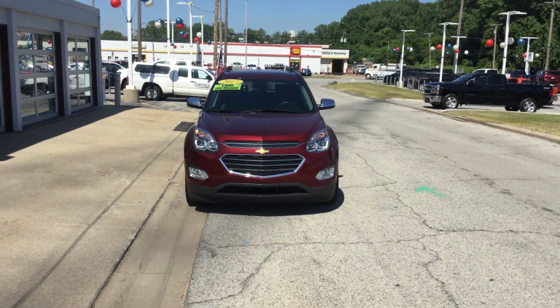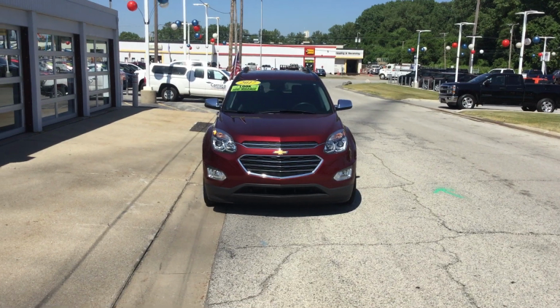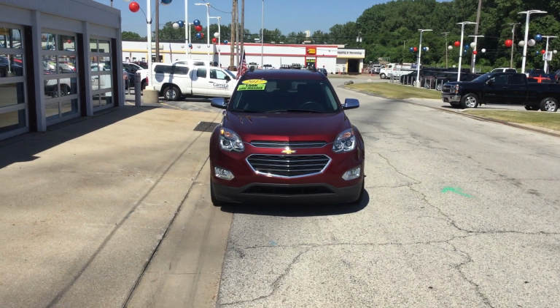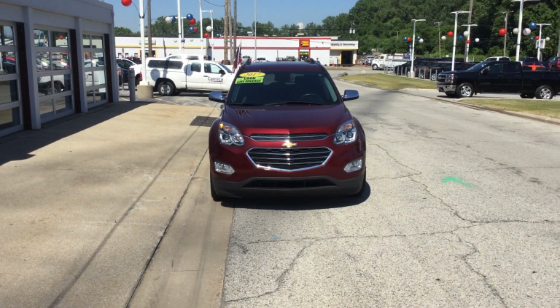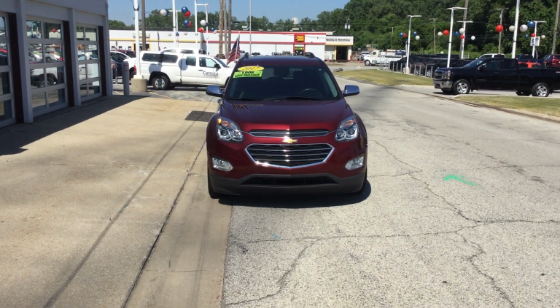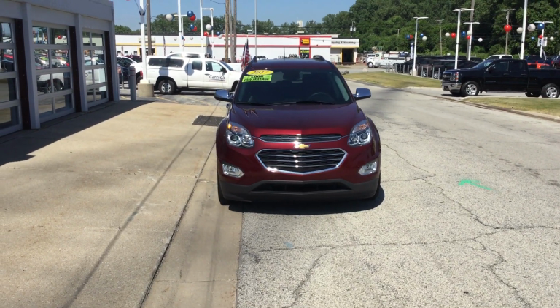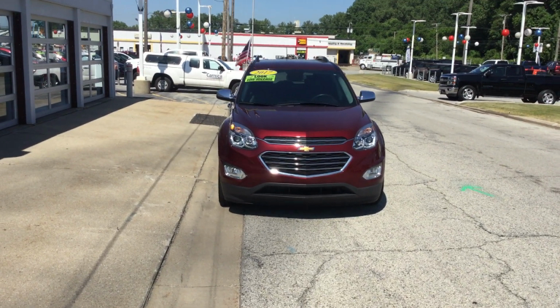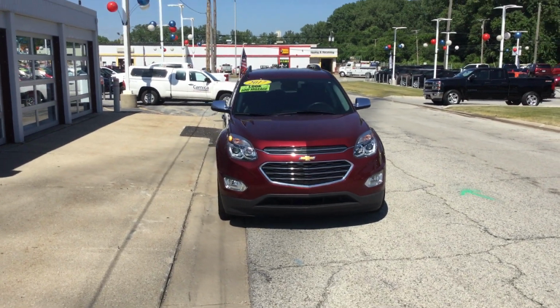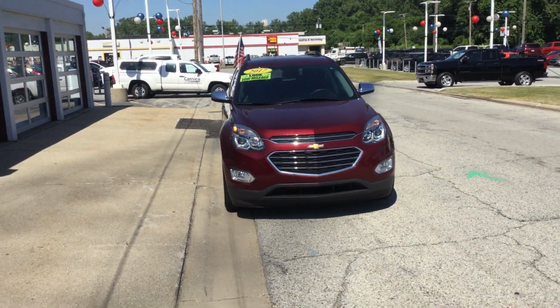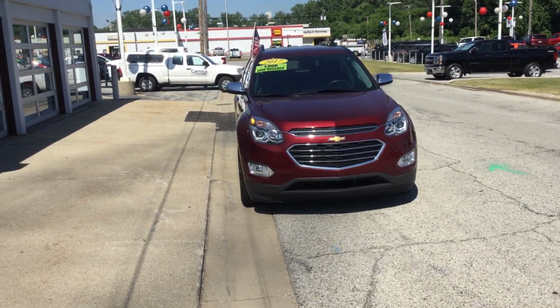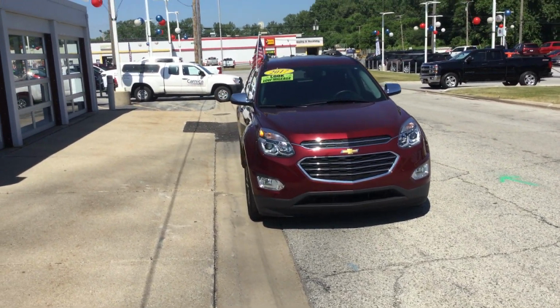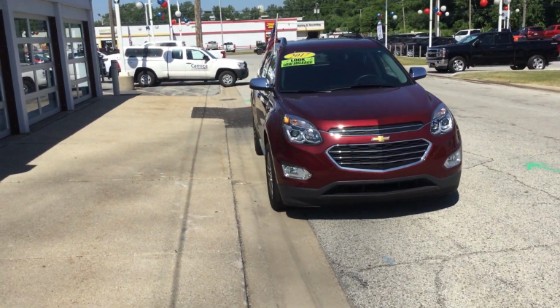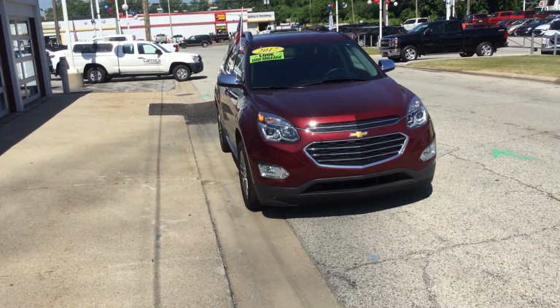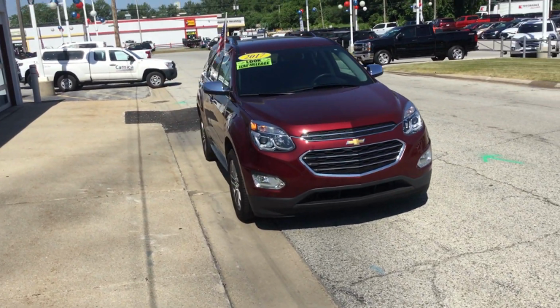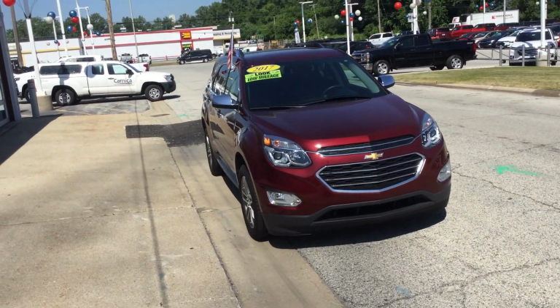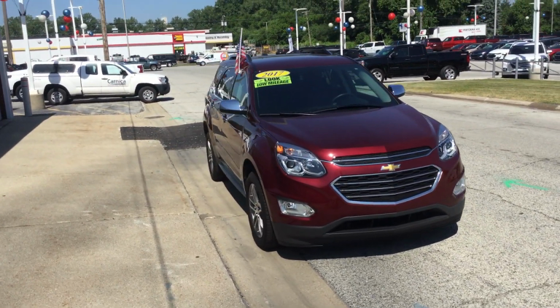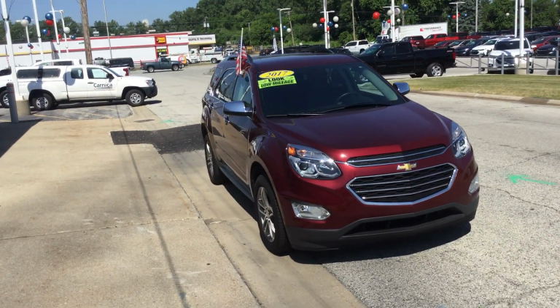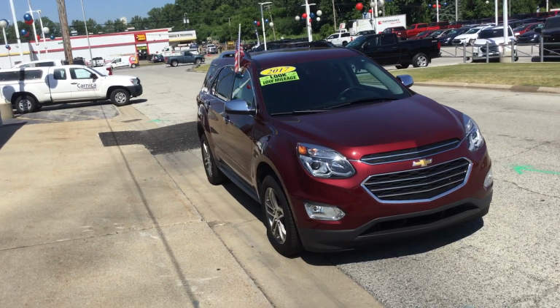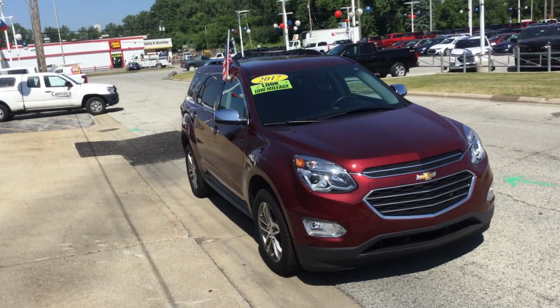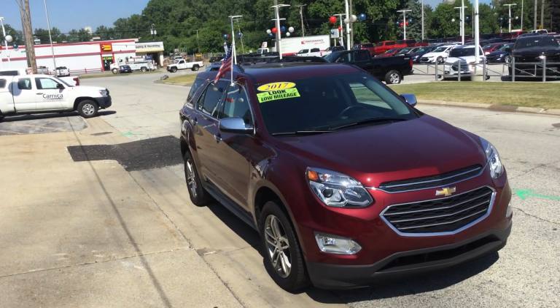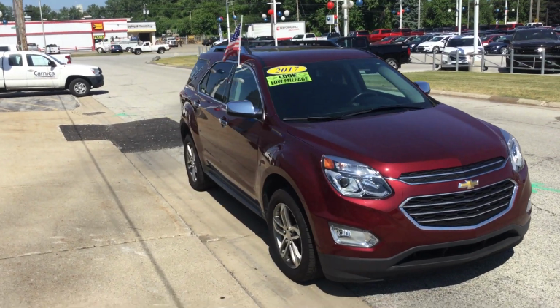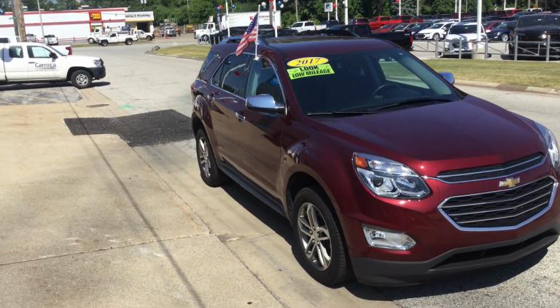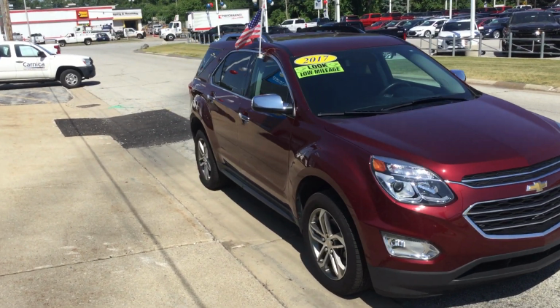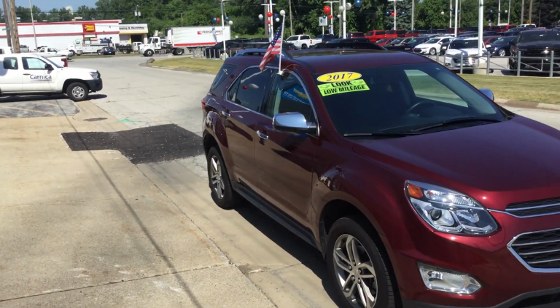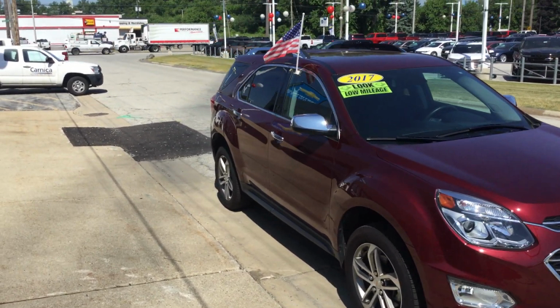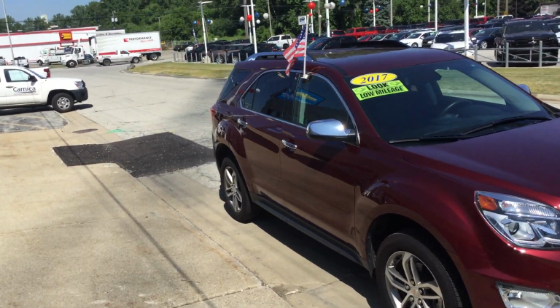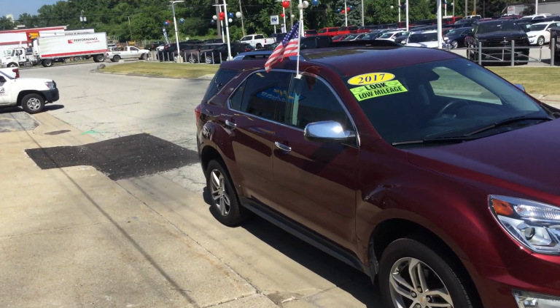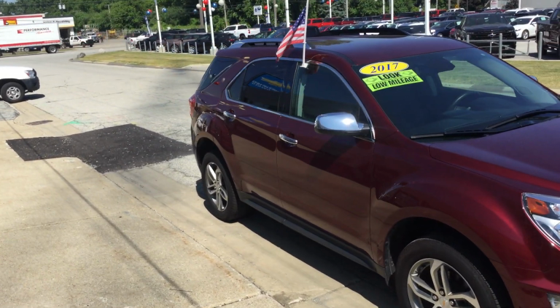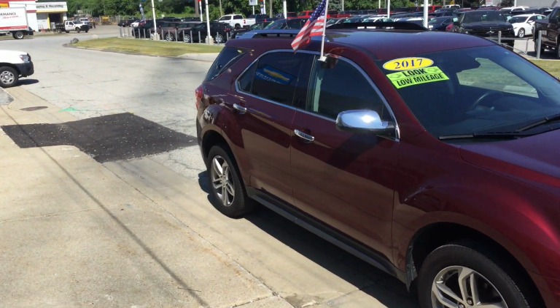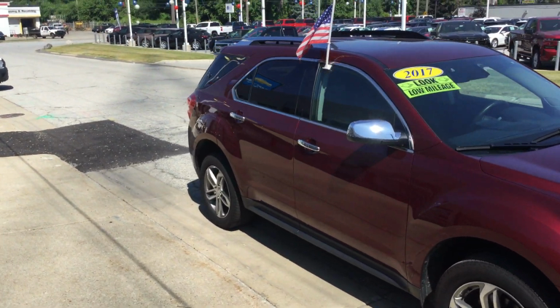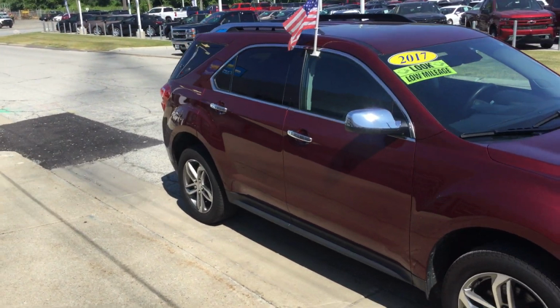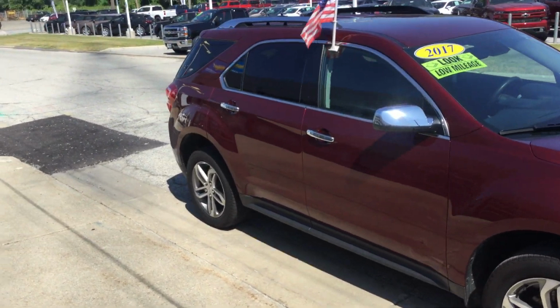Hello, this is Ryan with Smith's Chevrolet. This is a 2017 Chevy Equinox, 2.4 liter engine, so it's great on gas.